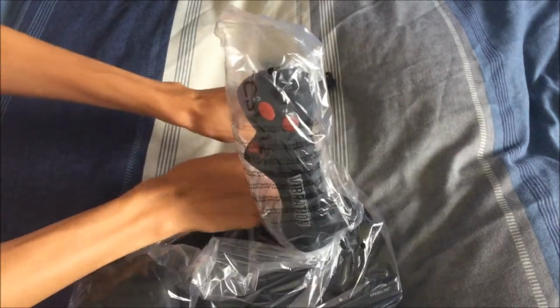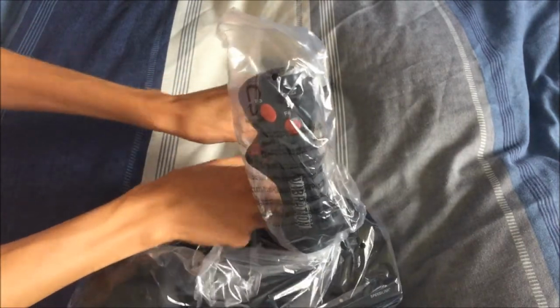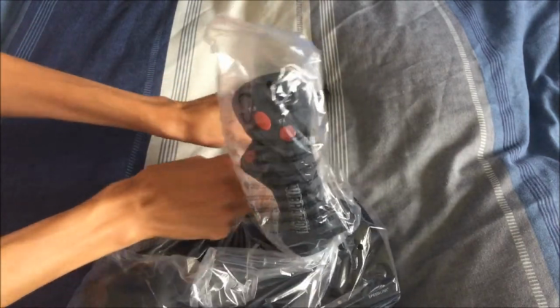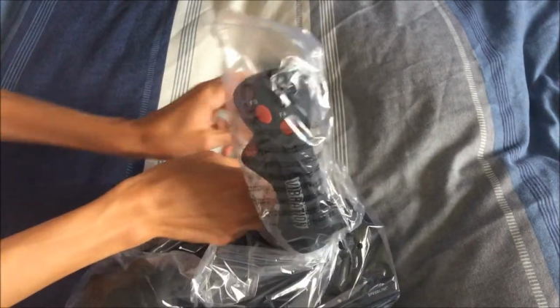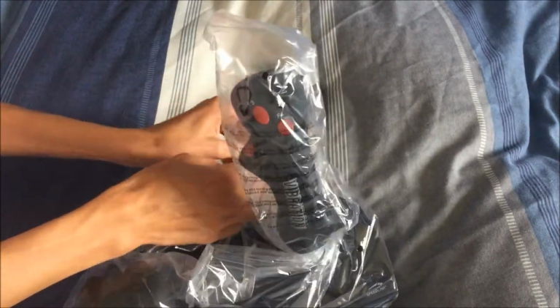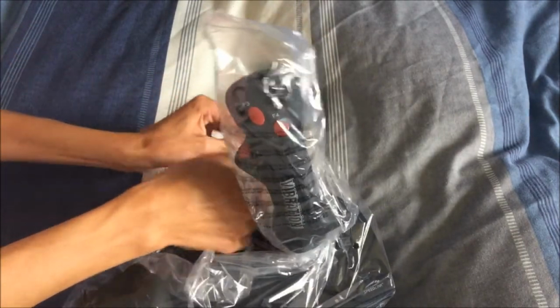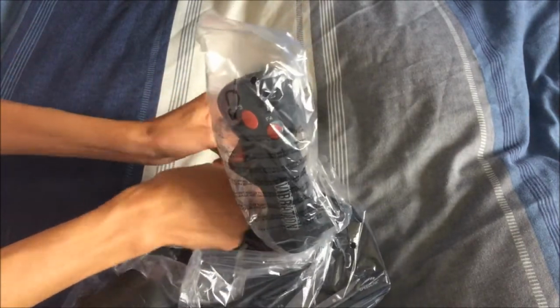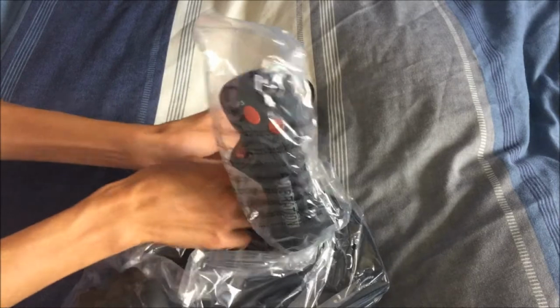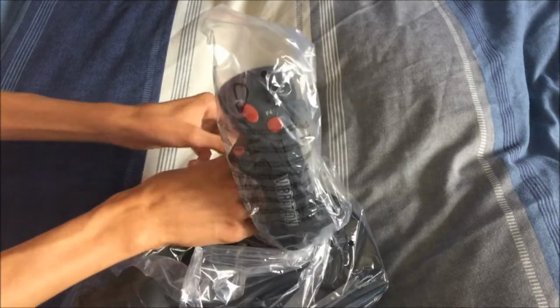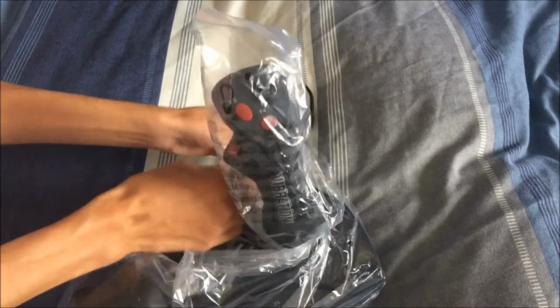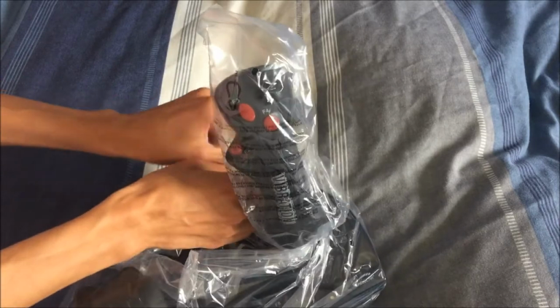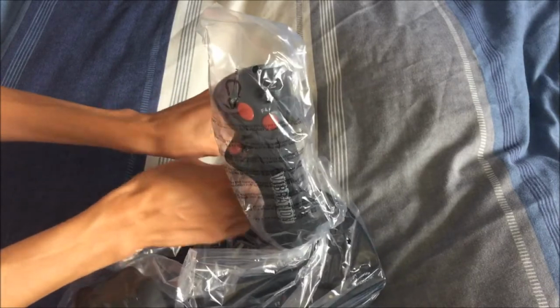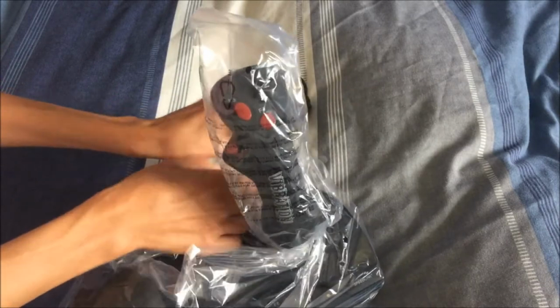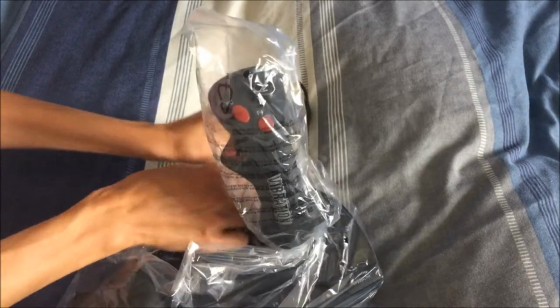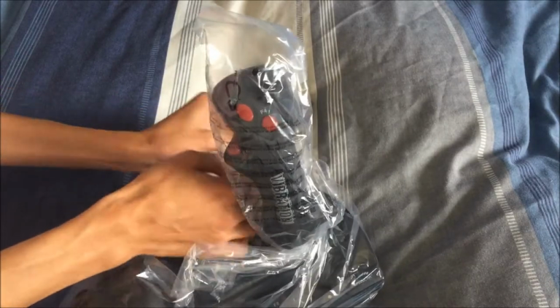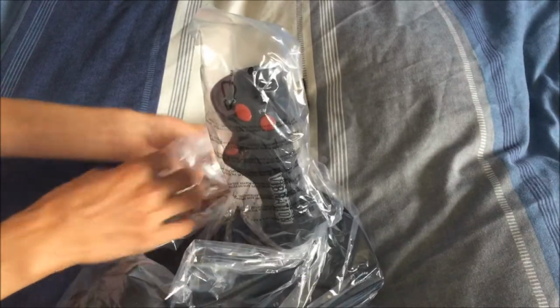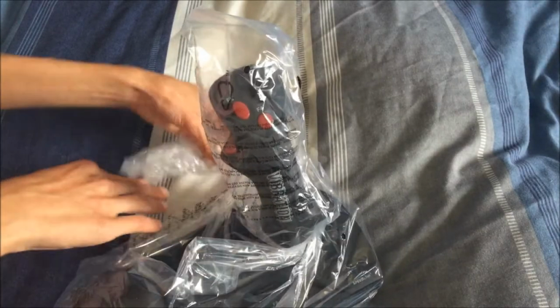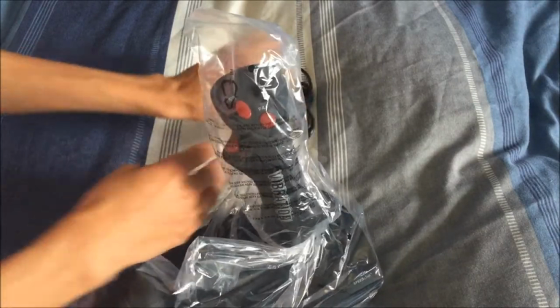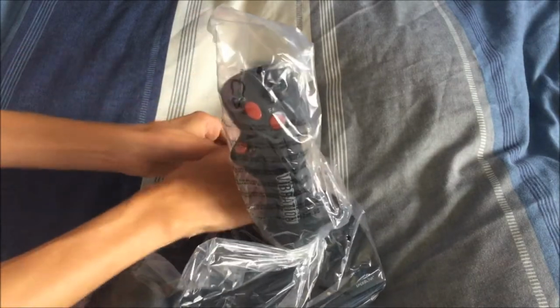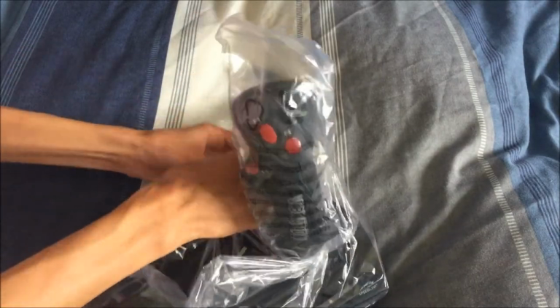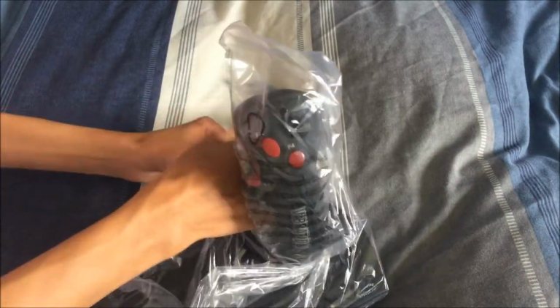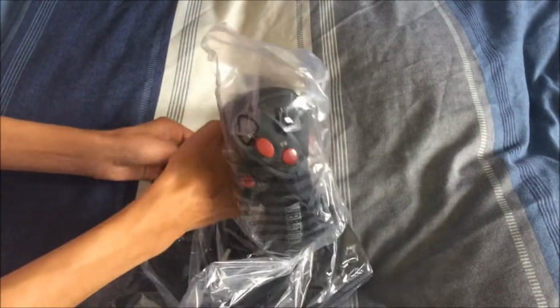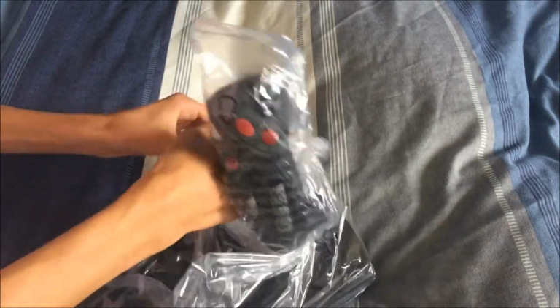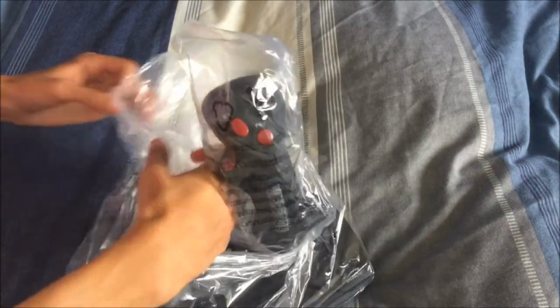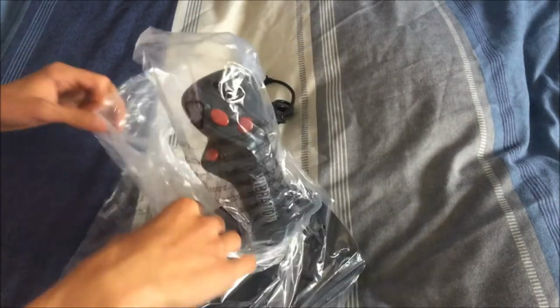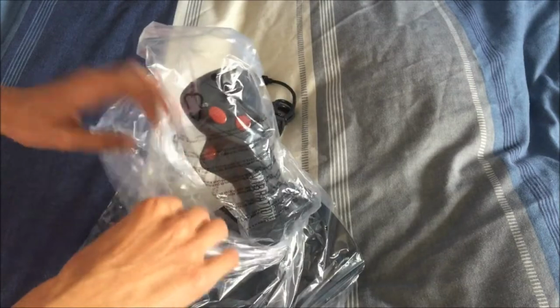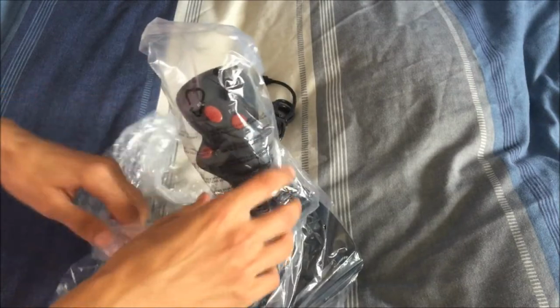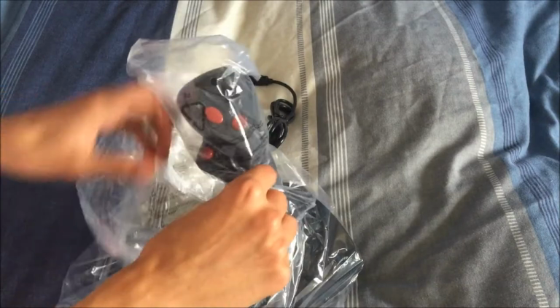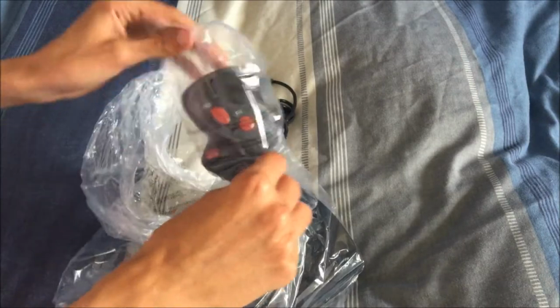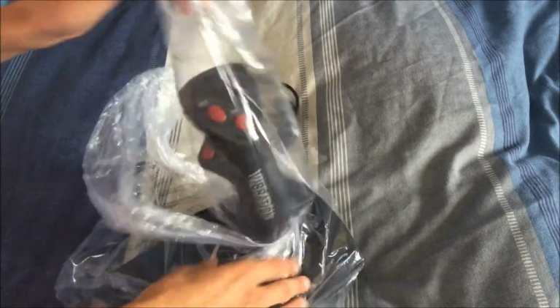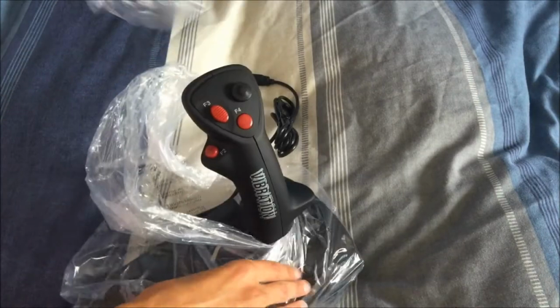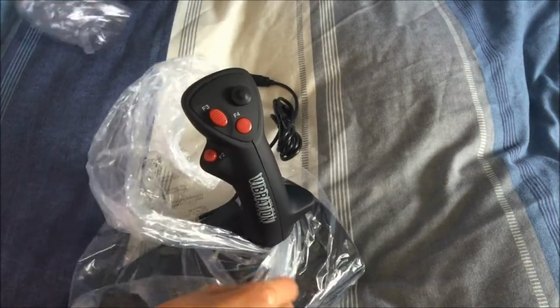So hopefully this will be a good joystick. I'll probably have a review coming in the future, and I'll link that down below in the description when I do it.